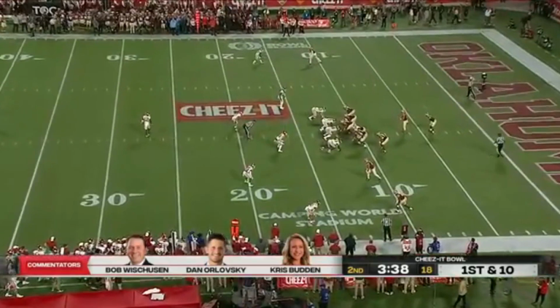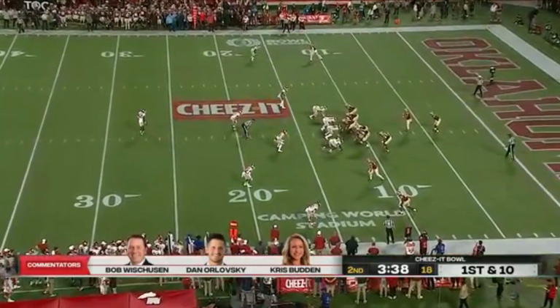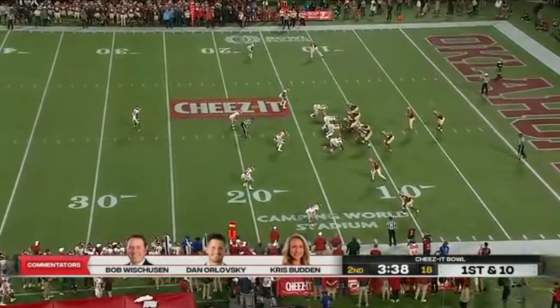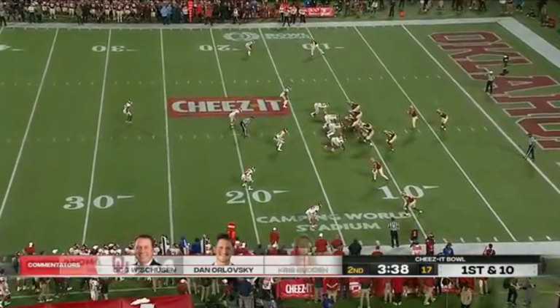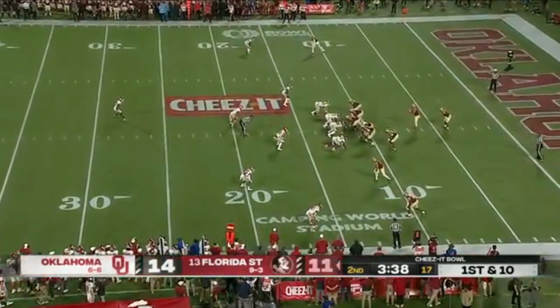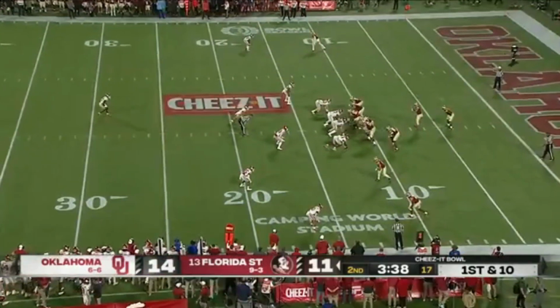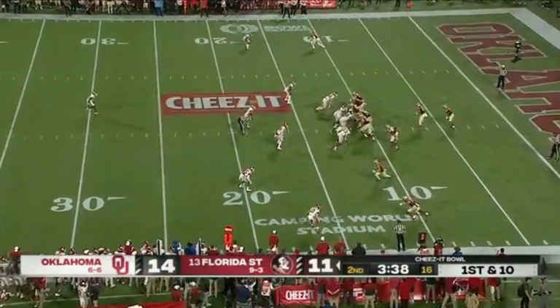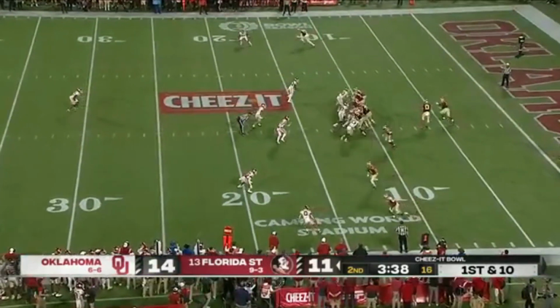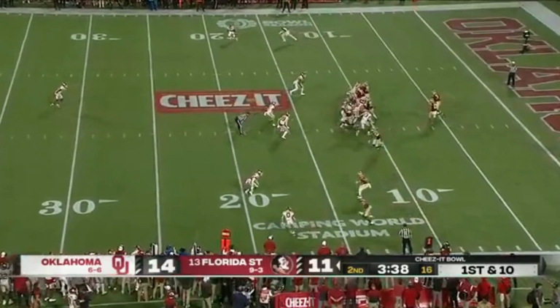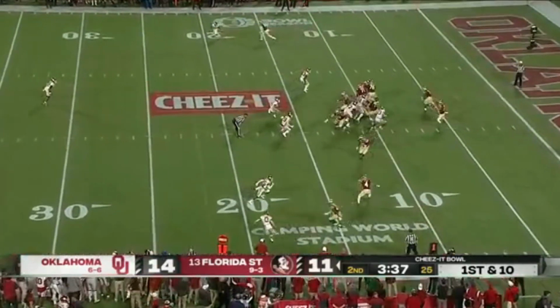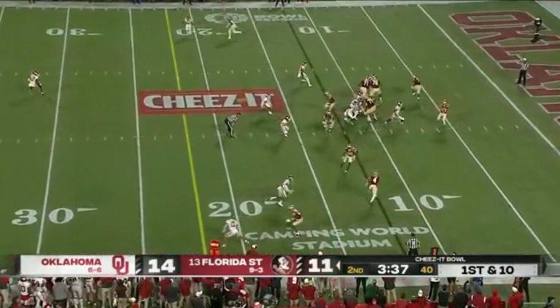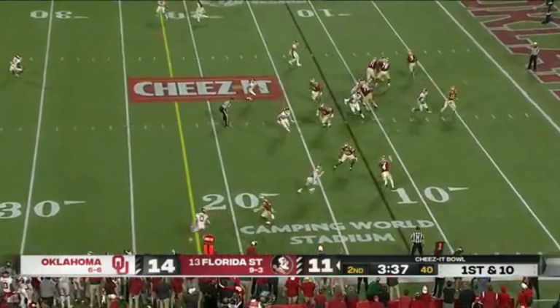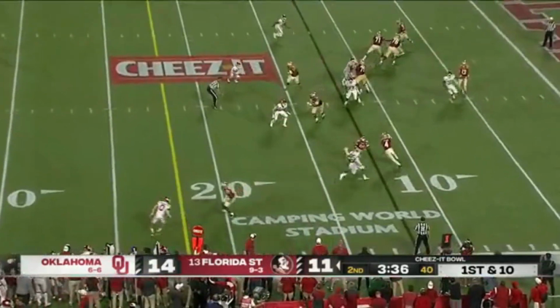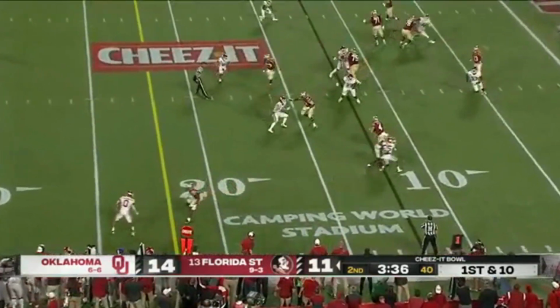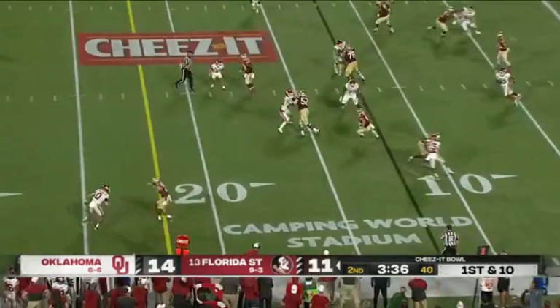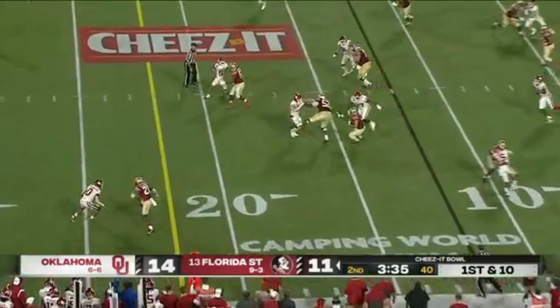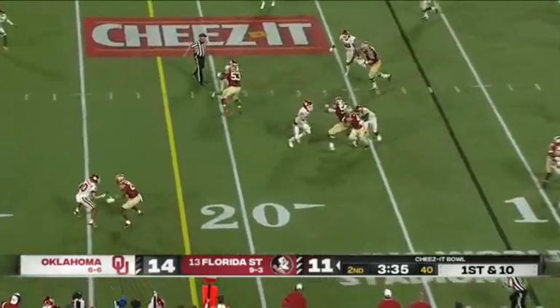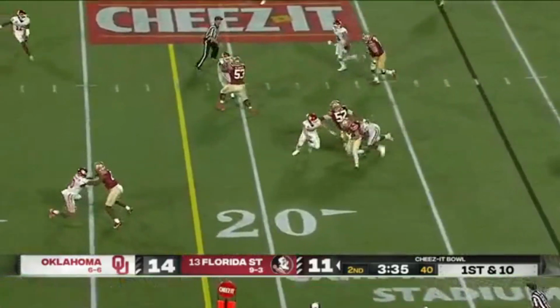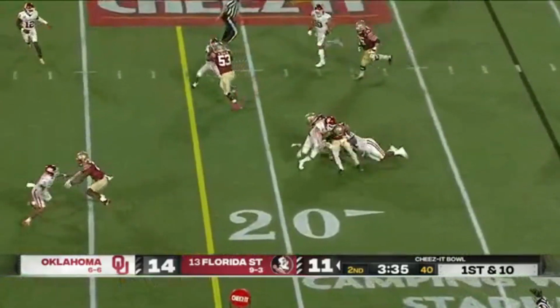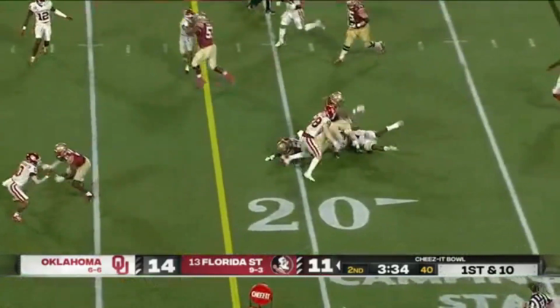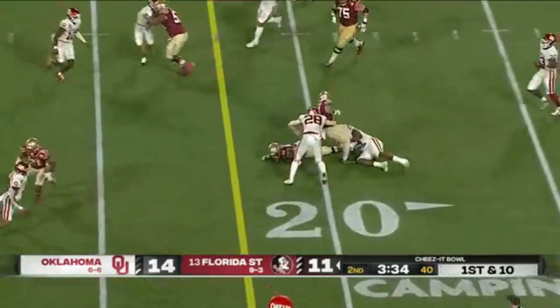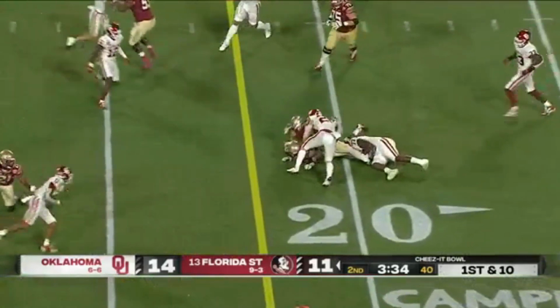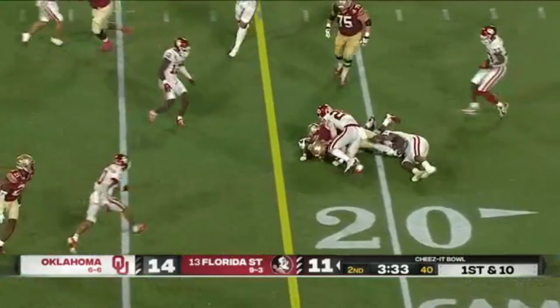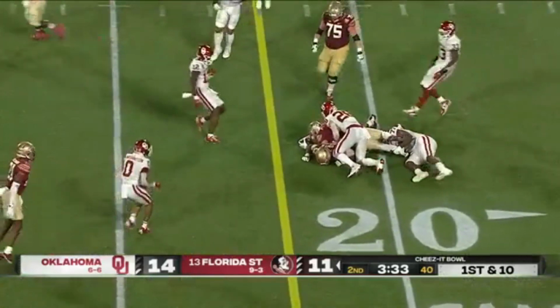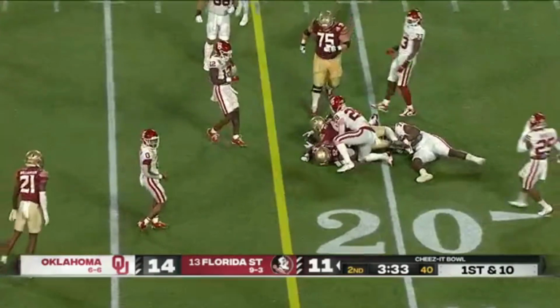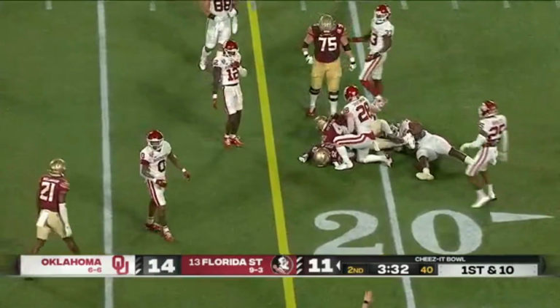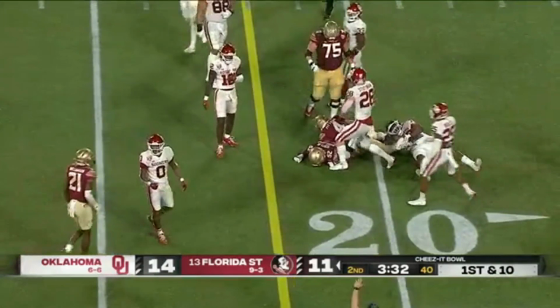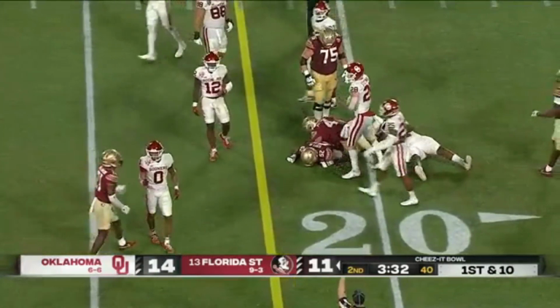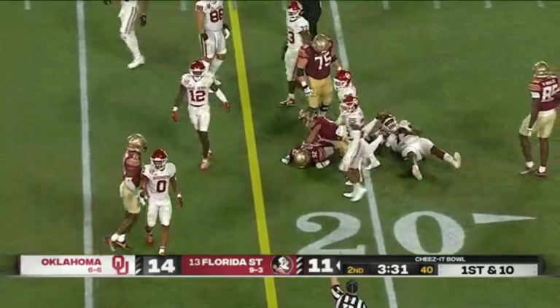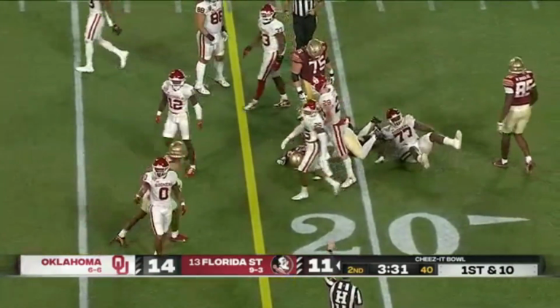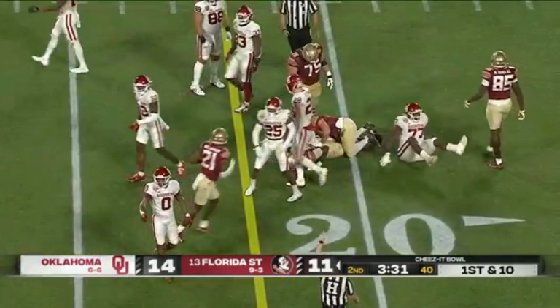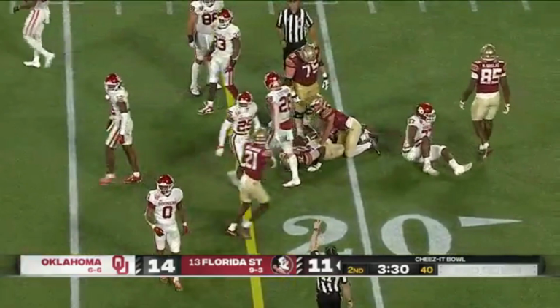Poor run fits — those things are correctable. The poor run fits, if they can get that, offensively they can score. Tunnel screen to Pittman gets the drive started with nine yards for Florida State.